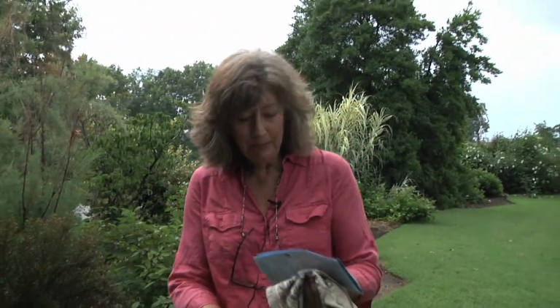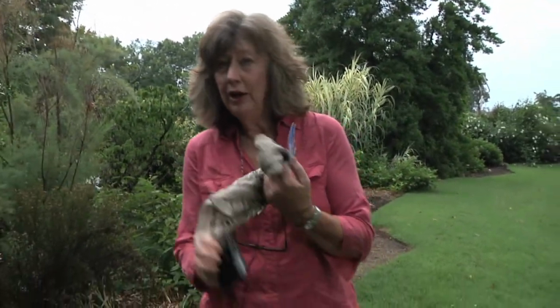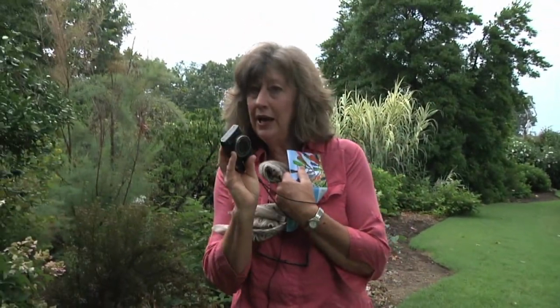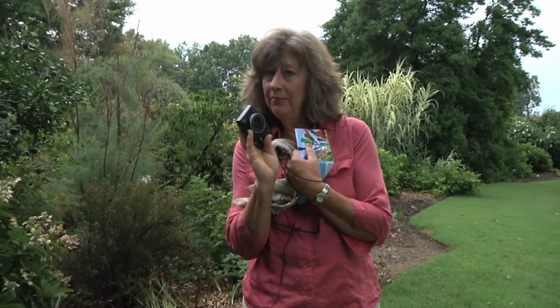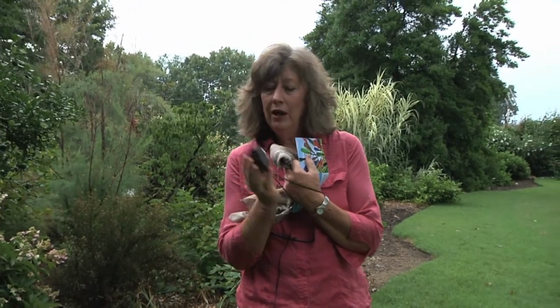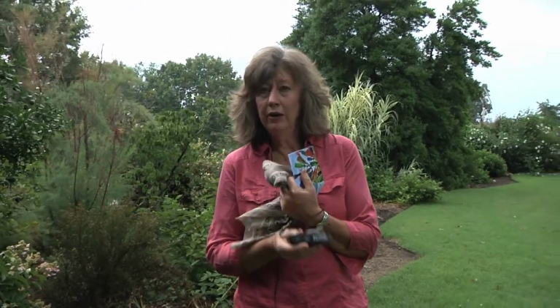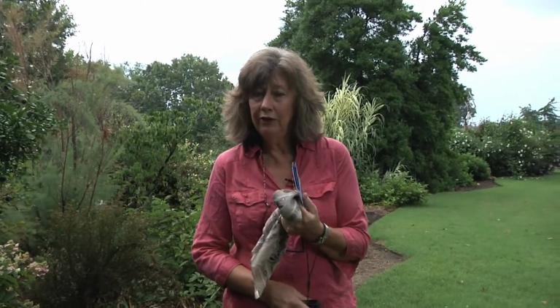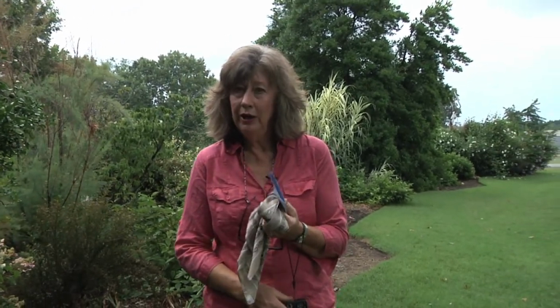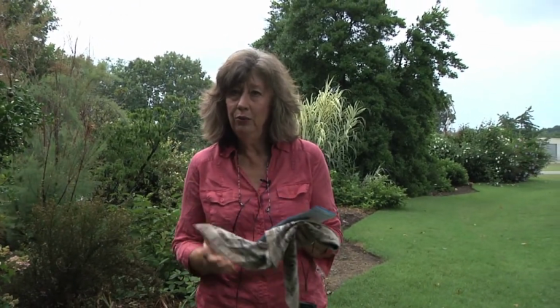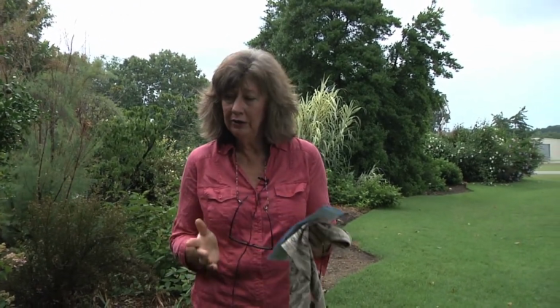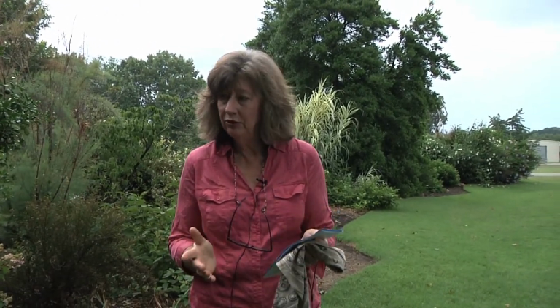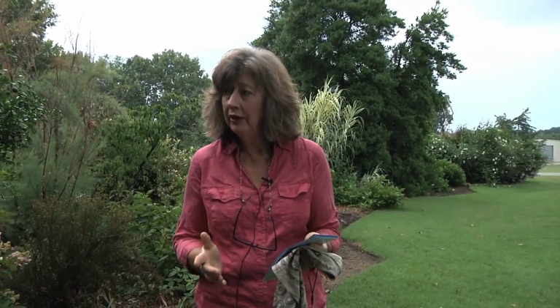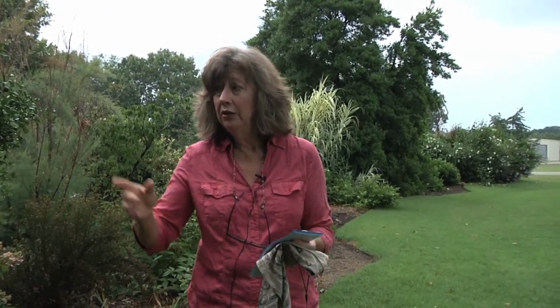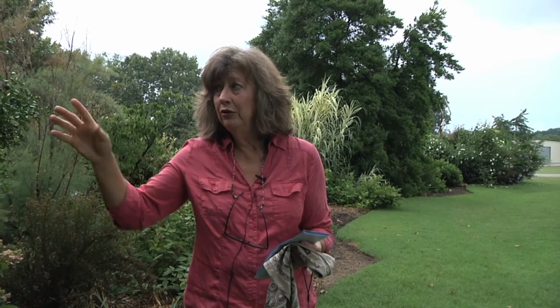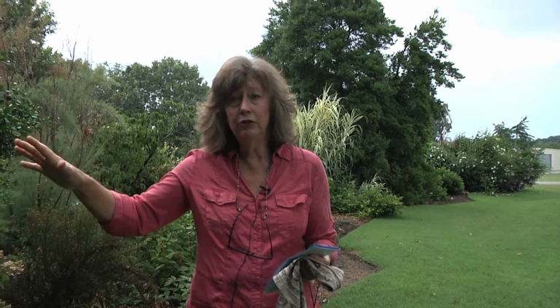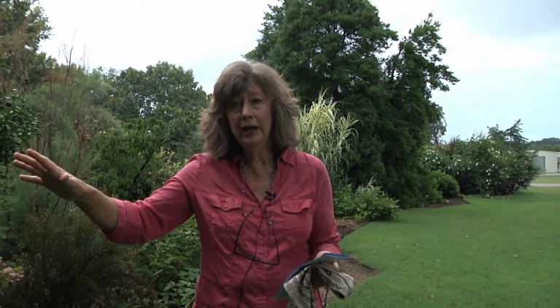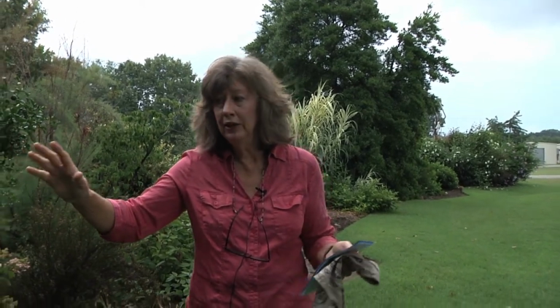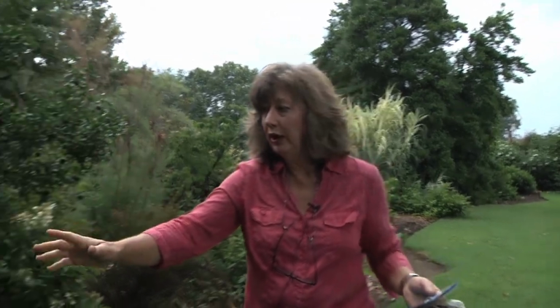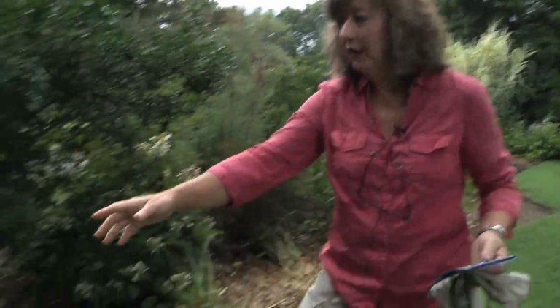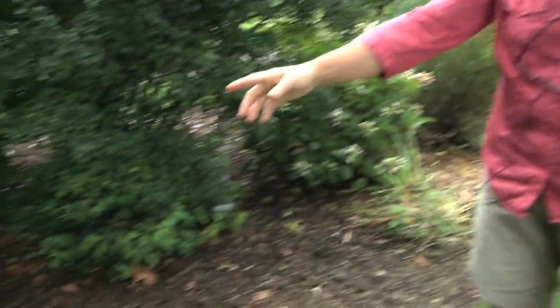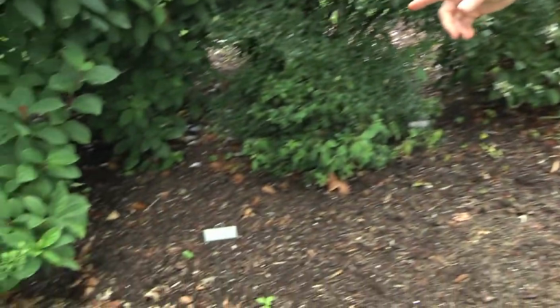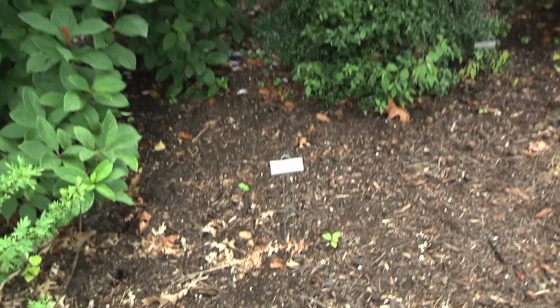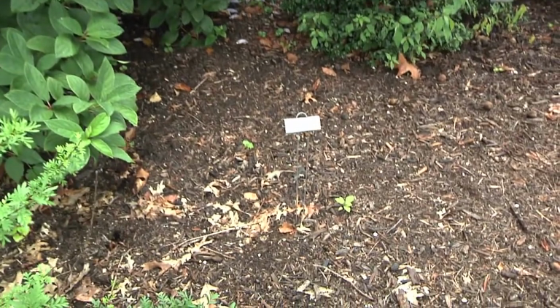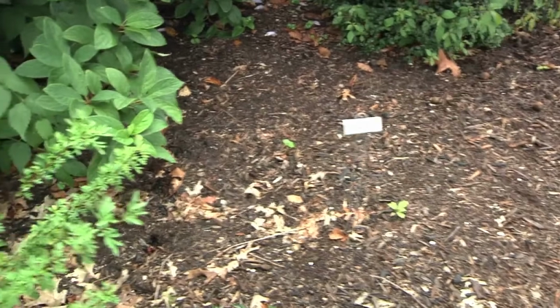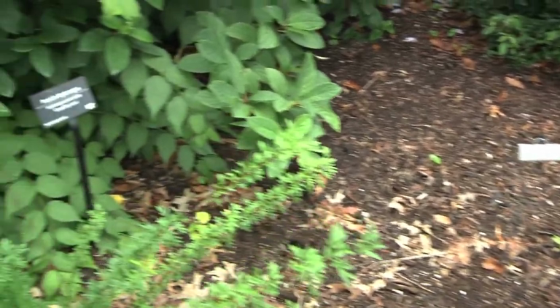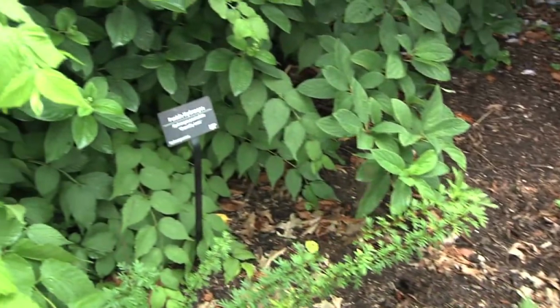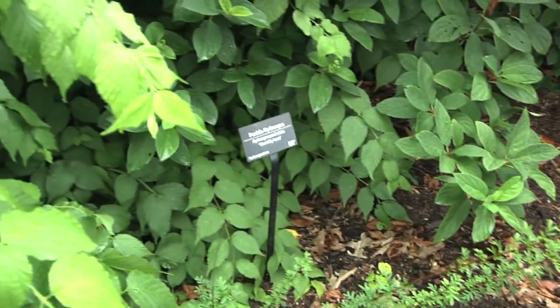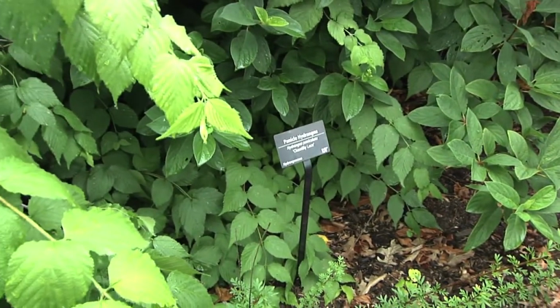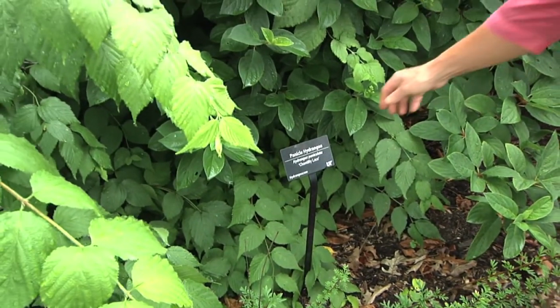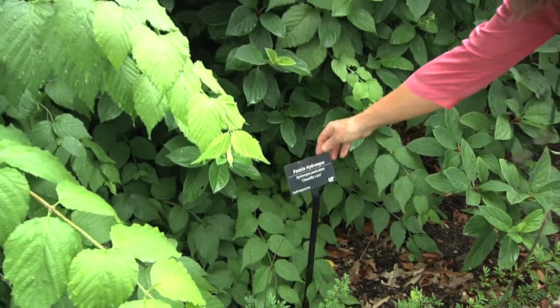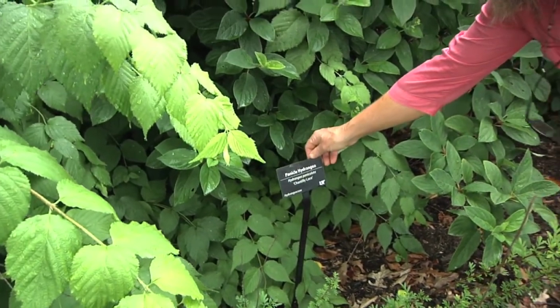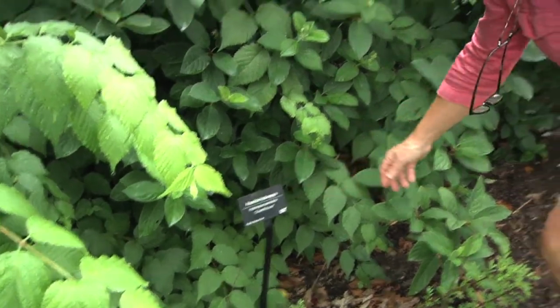Be sure you have a camera or your cell phone, whatever you like to take pictures with. You can take pictures not just of the plants, but it's great if you'll also take pictures of the labels so that you can remember what that plant was later when you want to go shop for it.